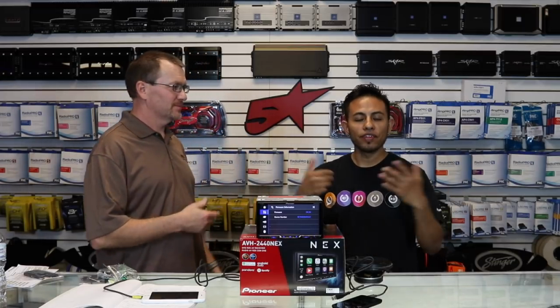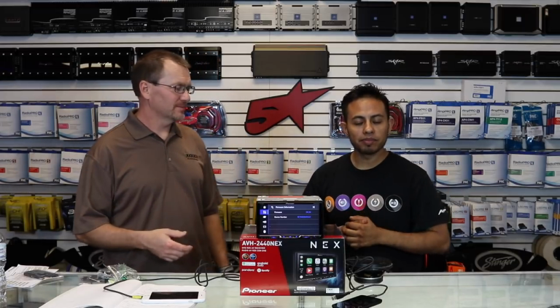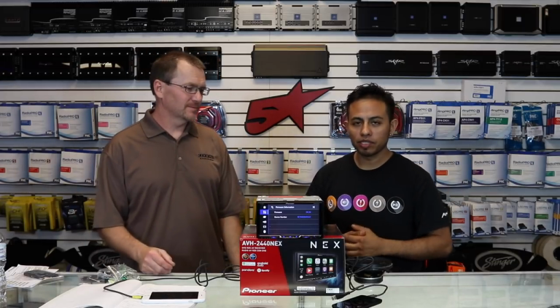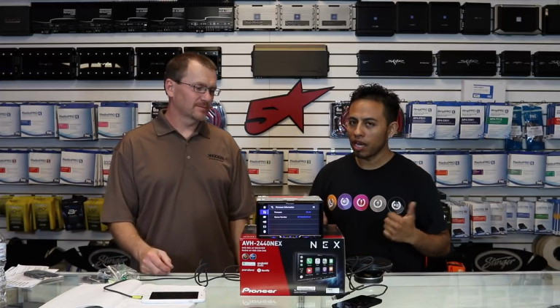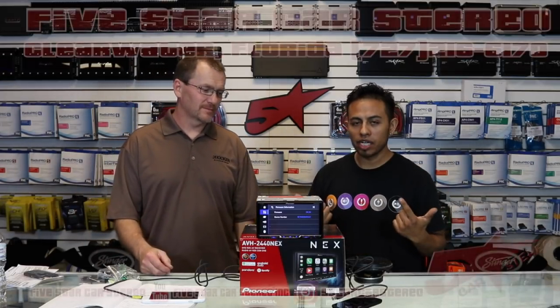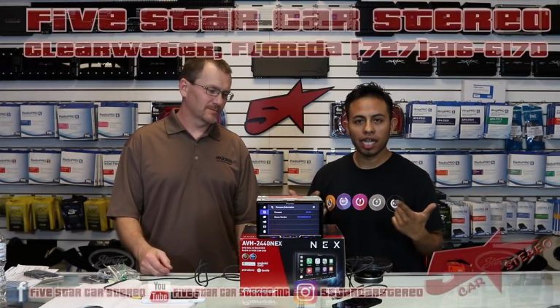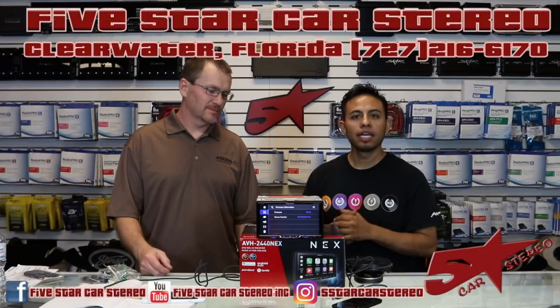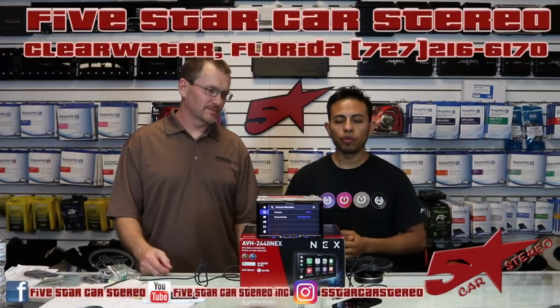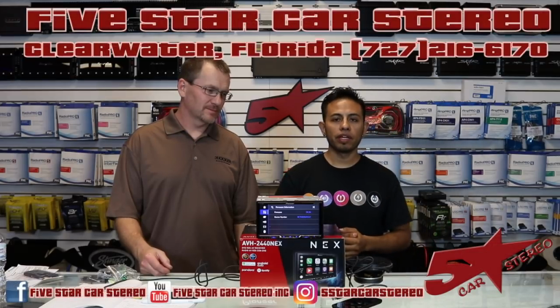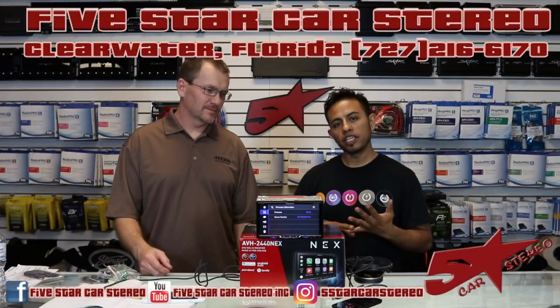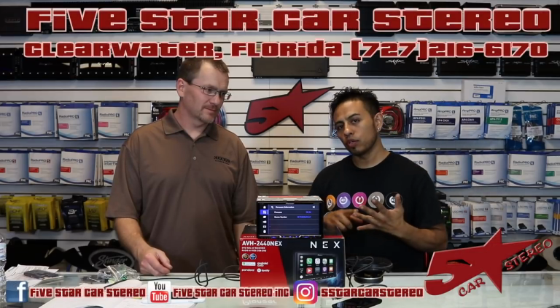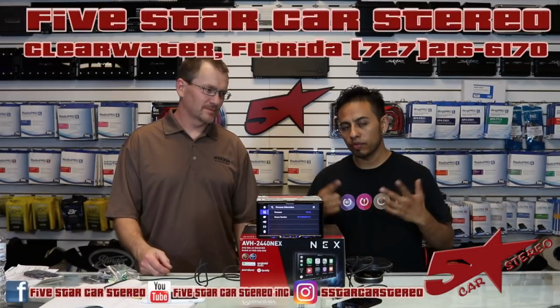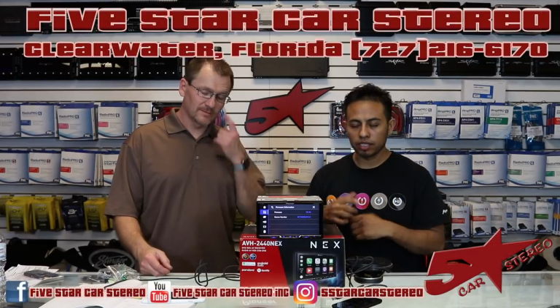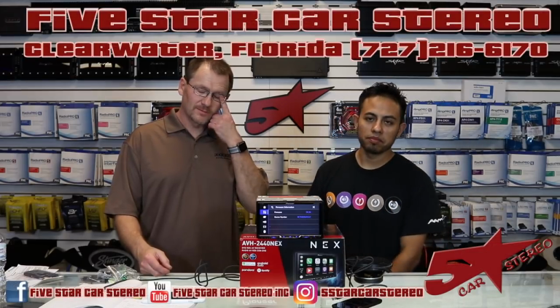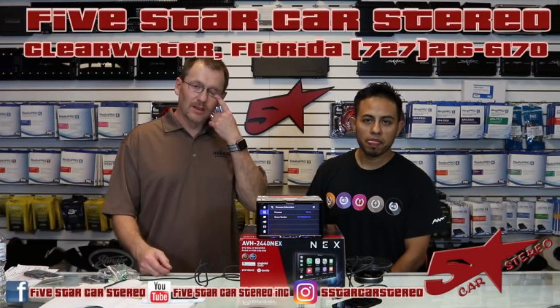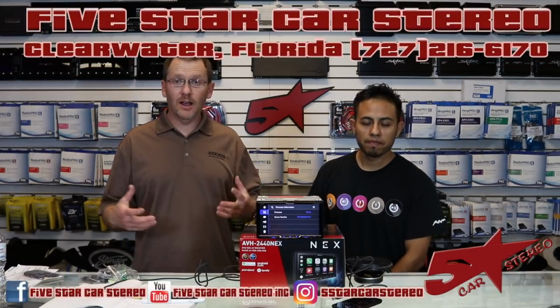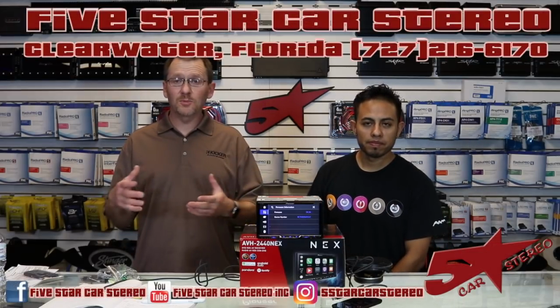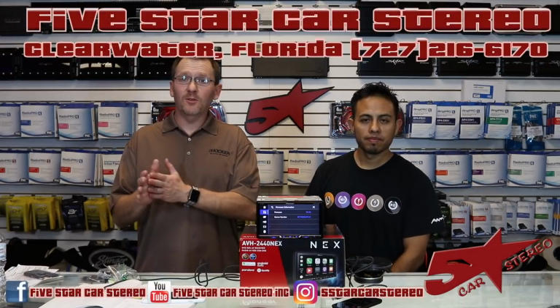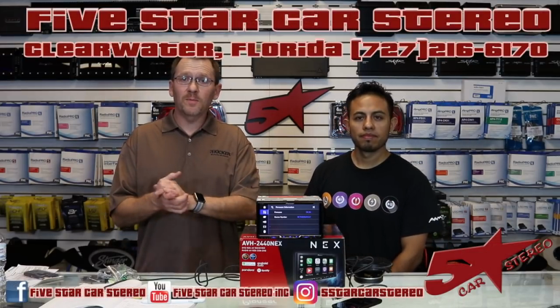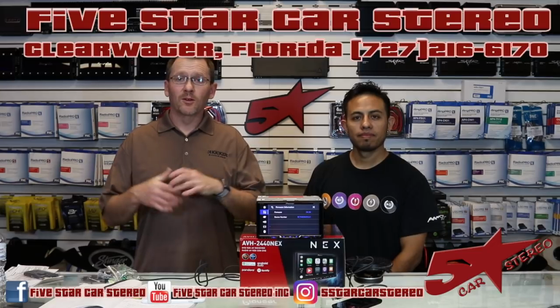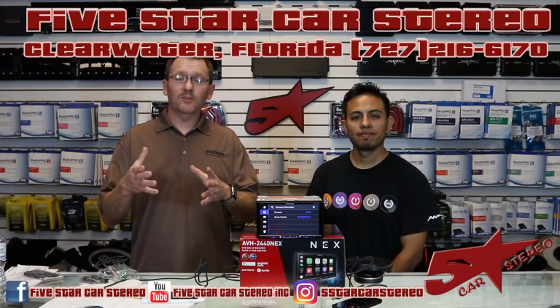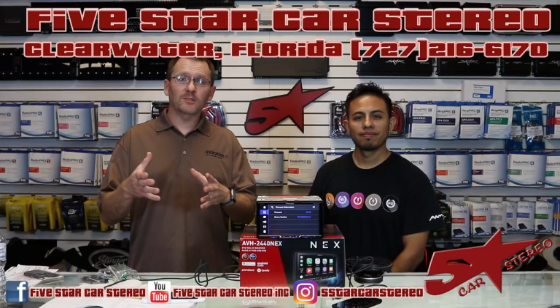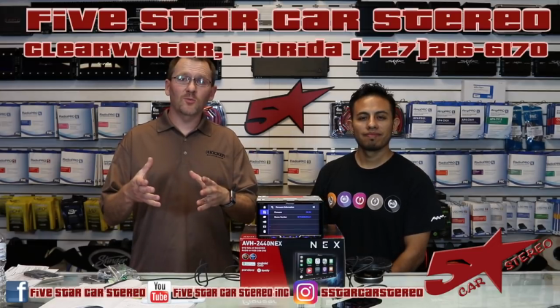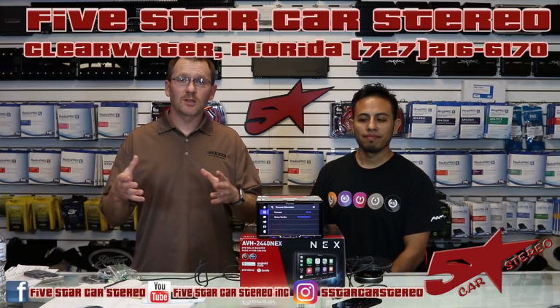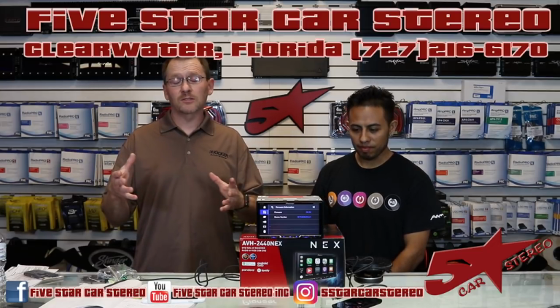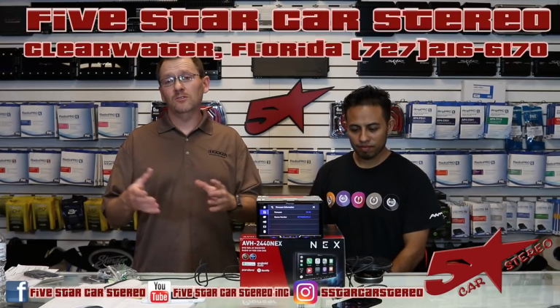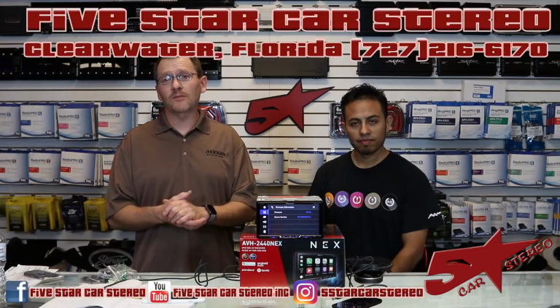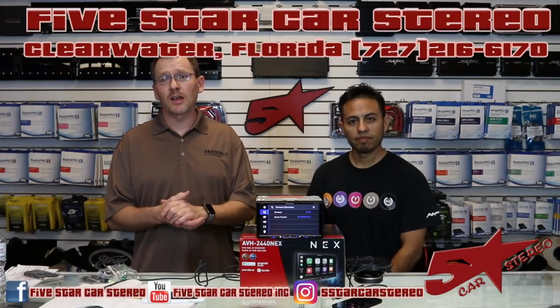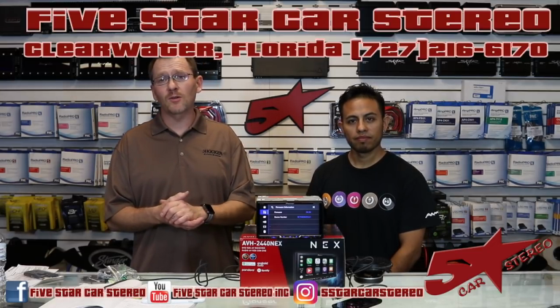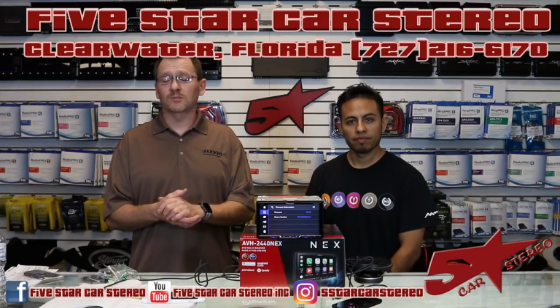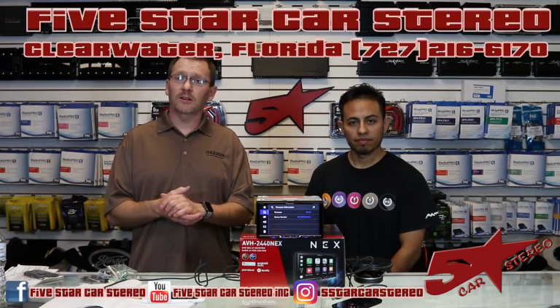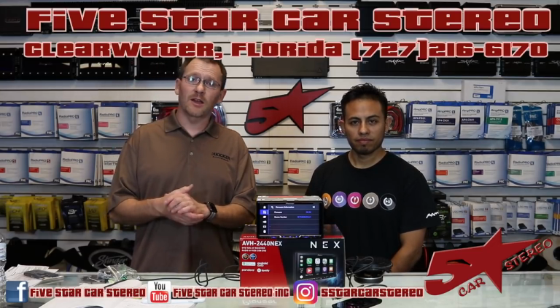If you like this video, please subscribe, share, and like. You know where to find us — Facebook, YouTube, and Instagram. Thank you for watching so much. You guys have a great night as always, and we'll see you next time.